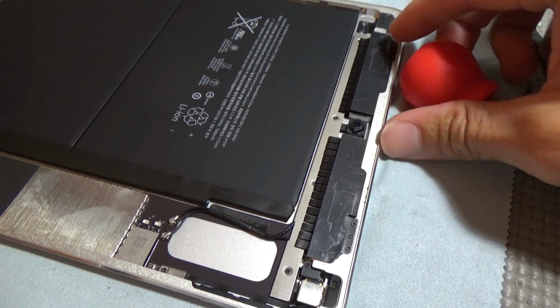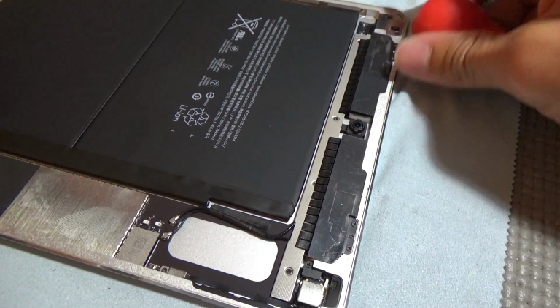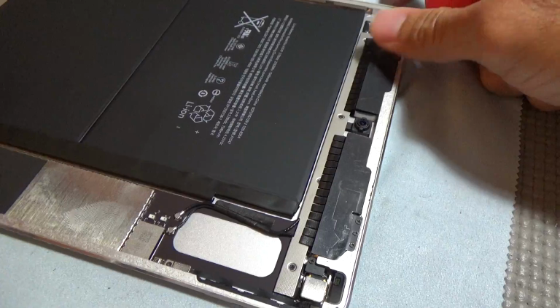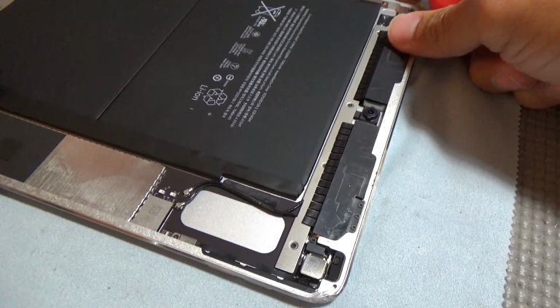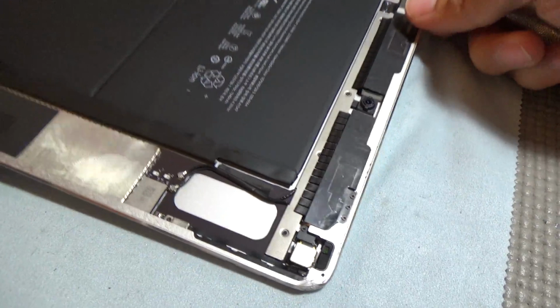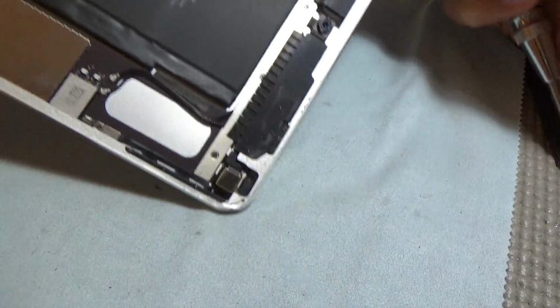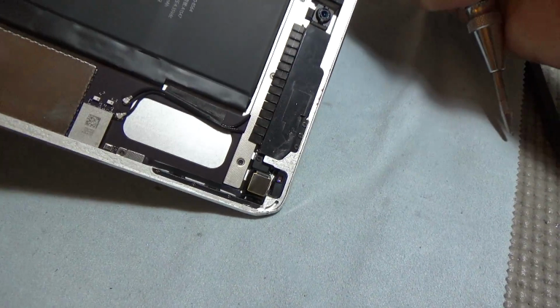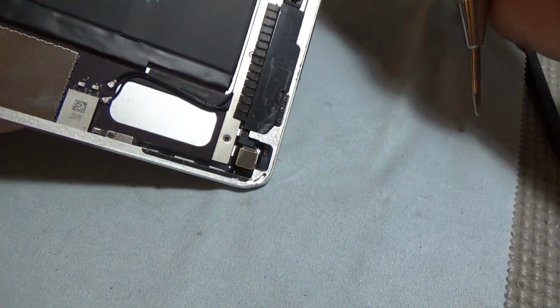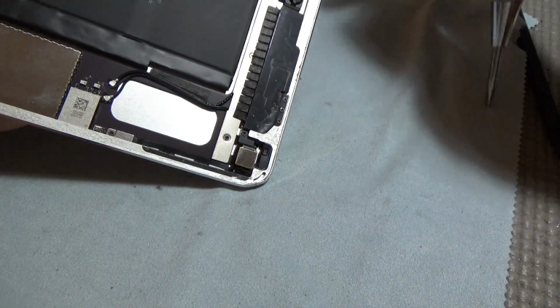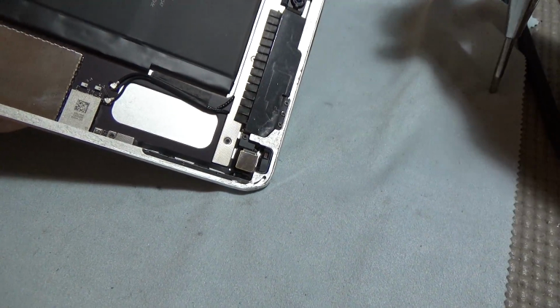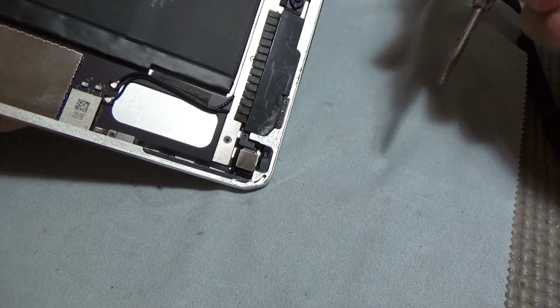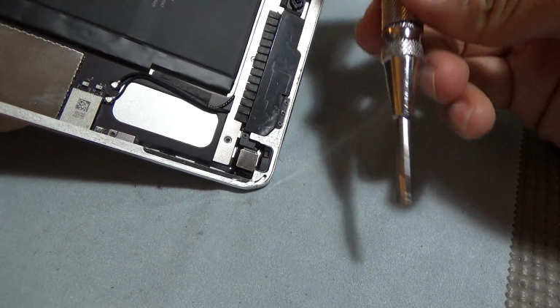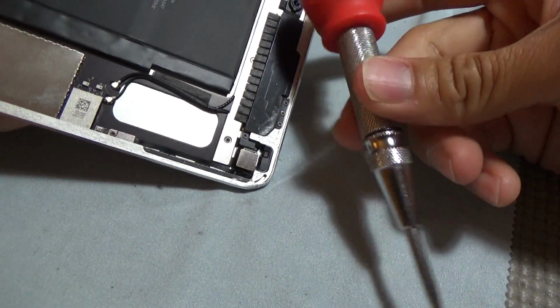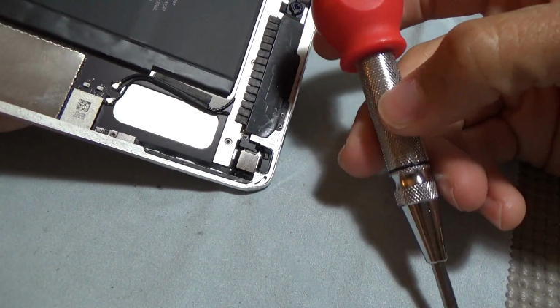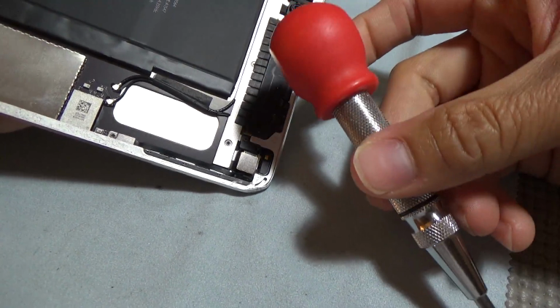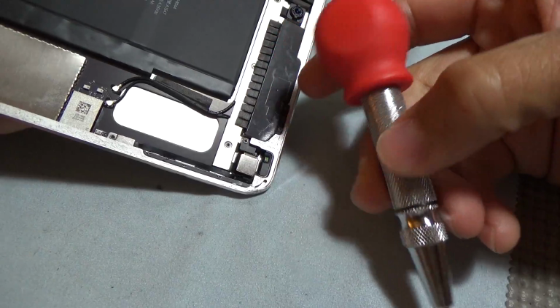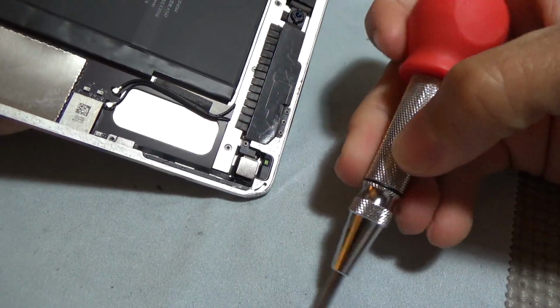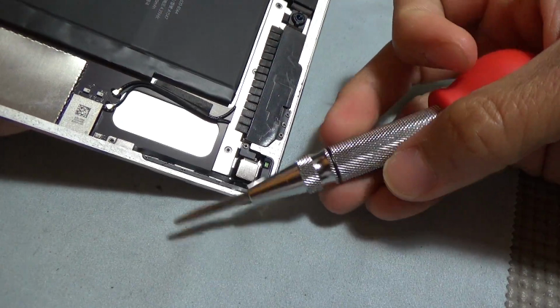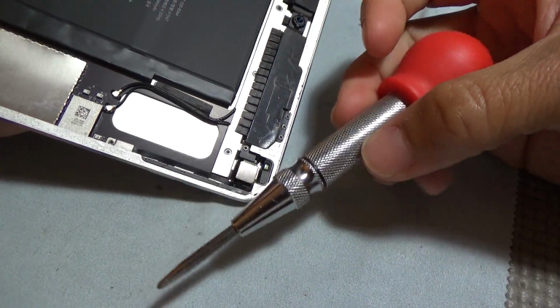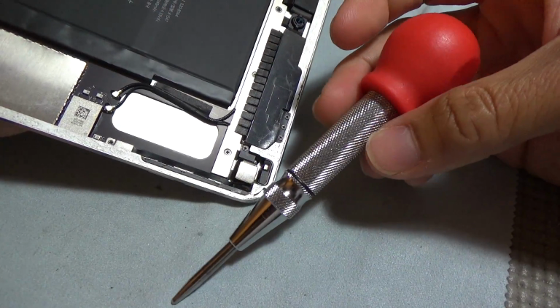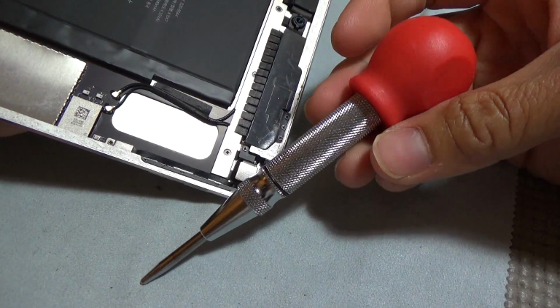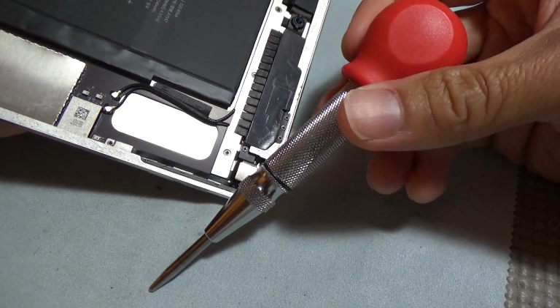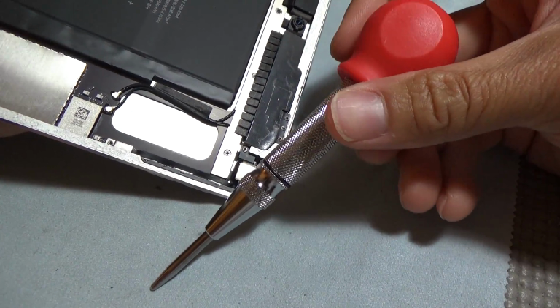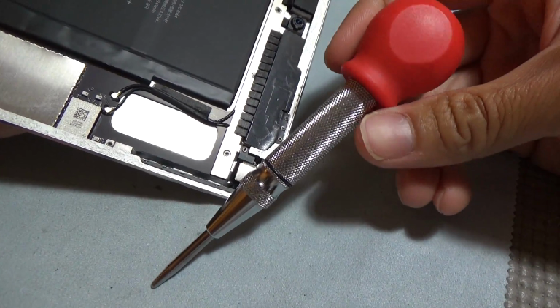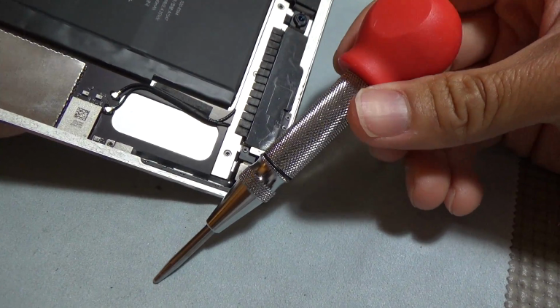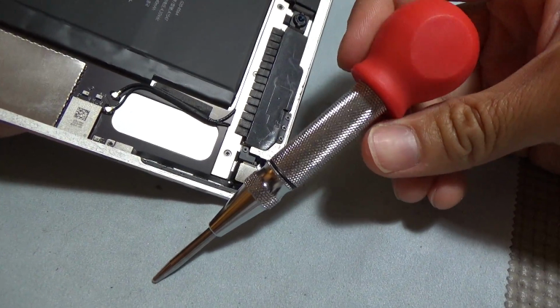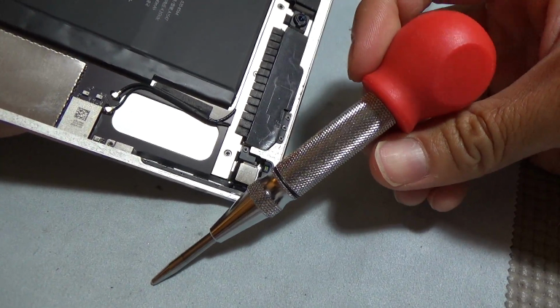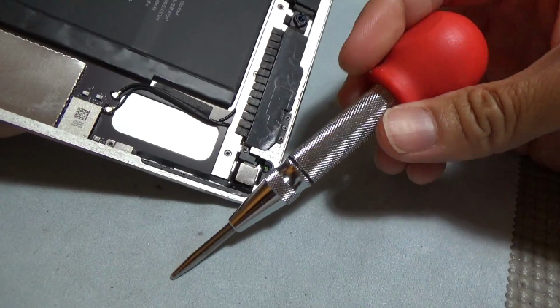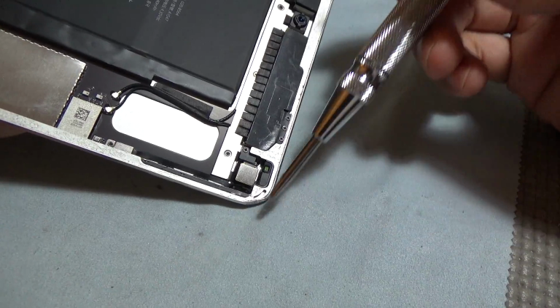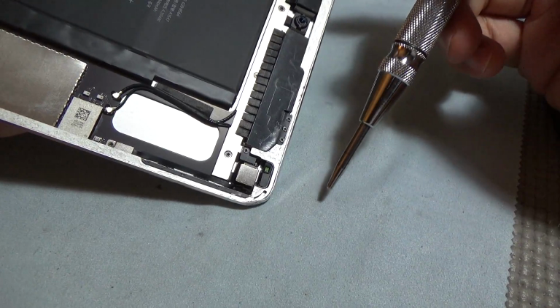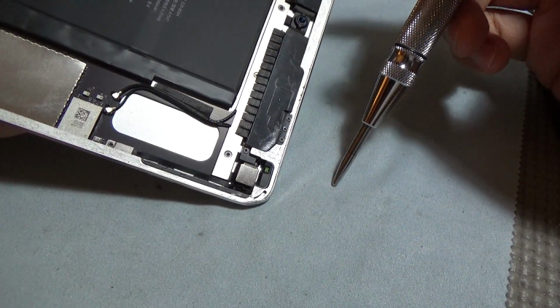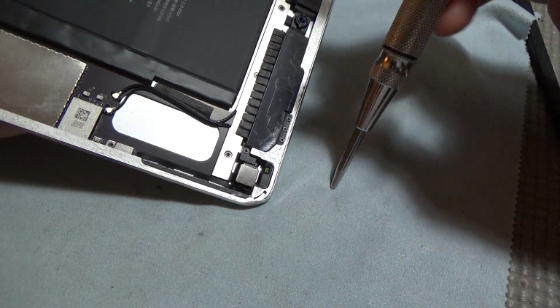I have an iPad Air here with a bent corner. I'm going to show you how to fix it with this little tool right here. I think I got it for like 10-12 bucks on Amazon or something like that. It's basically a center punch.